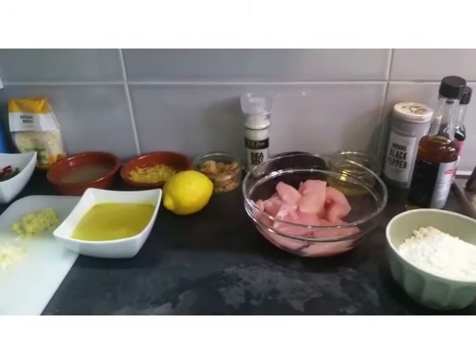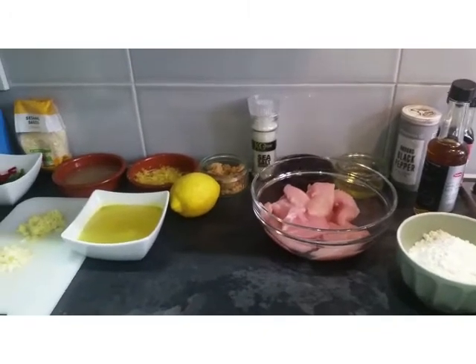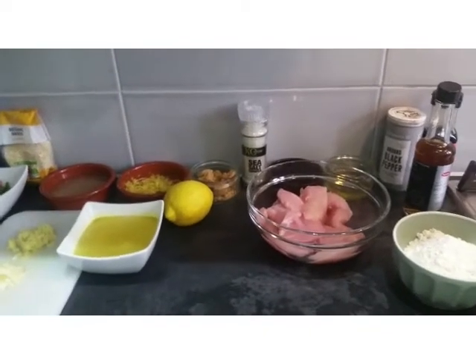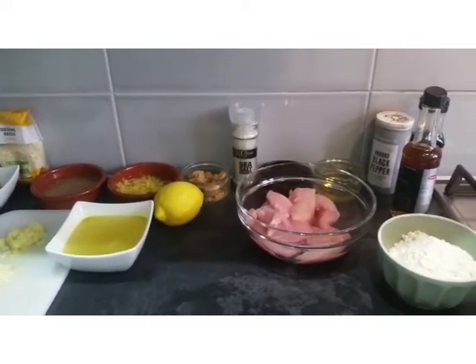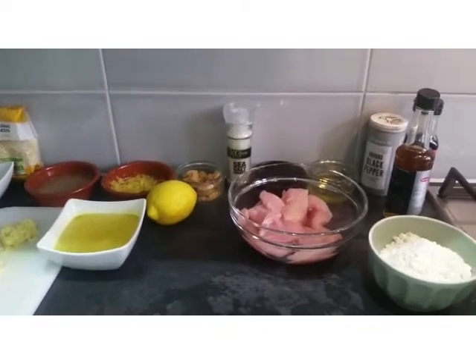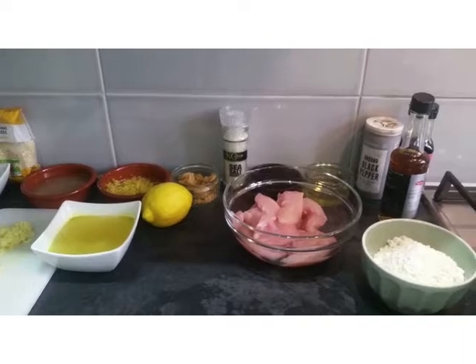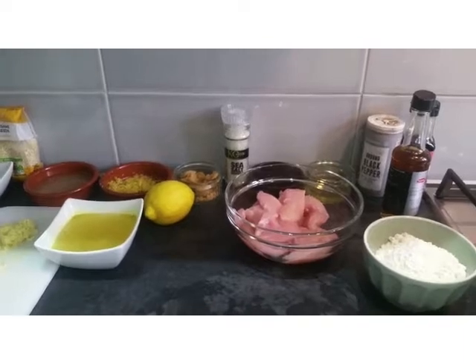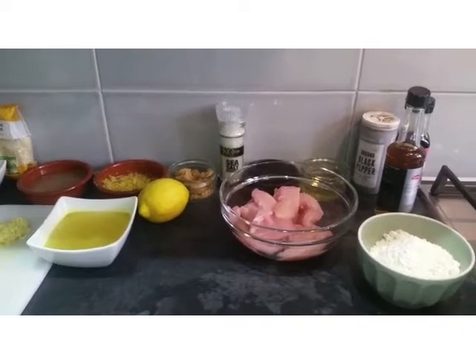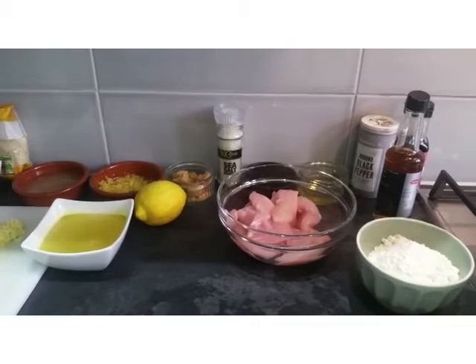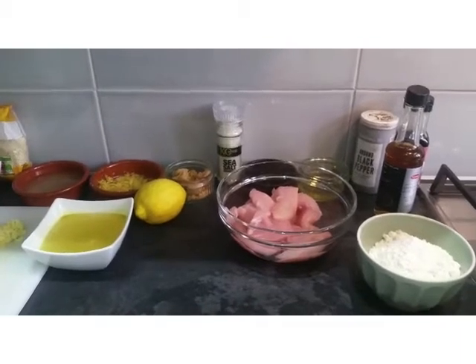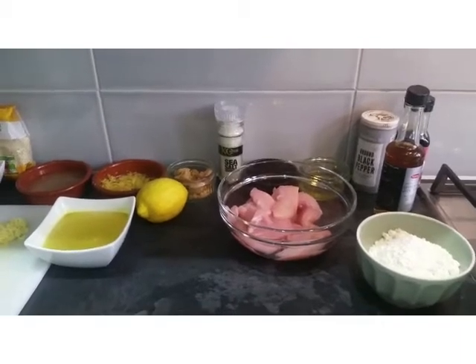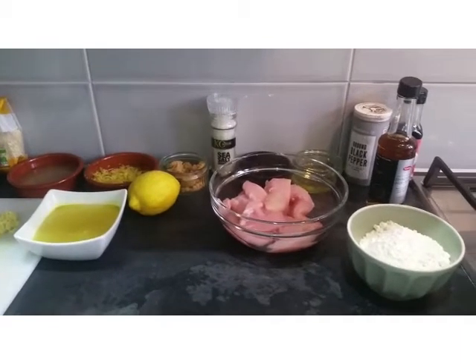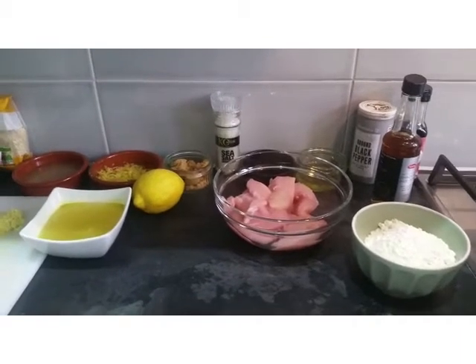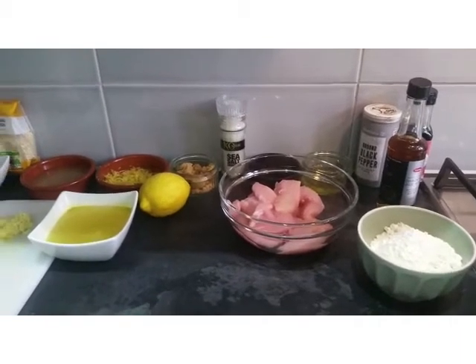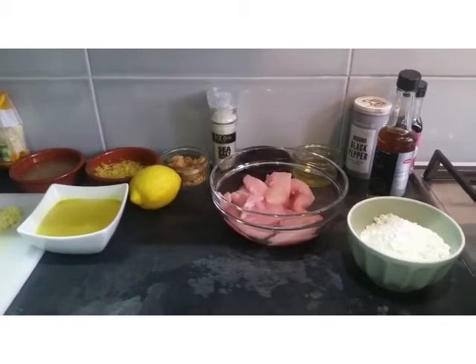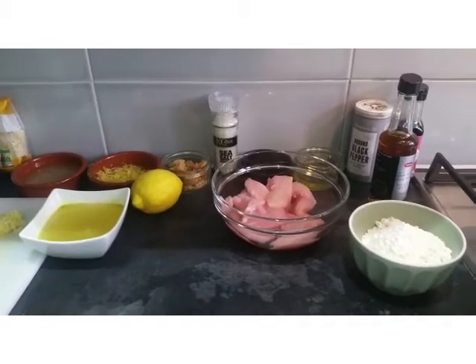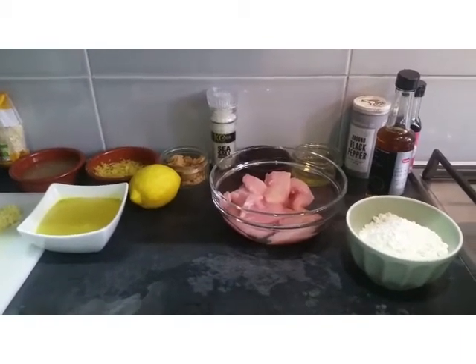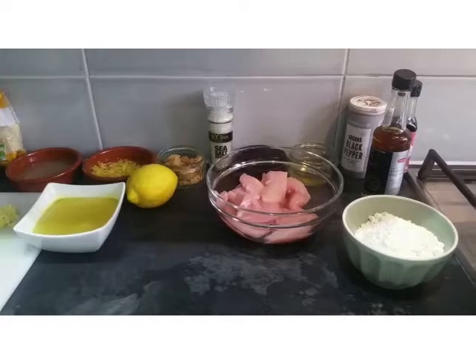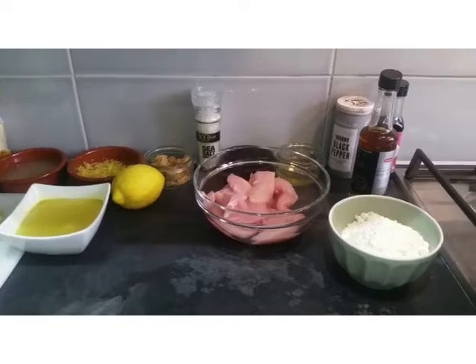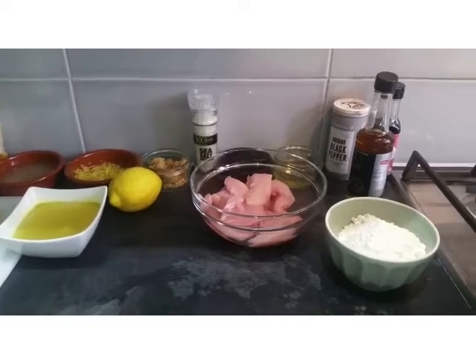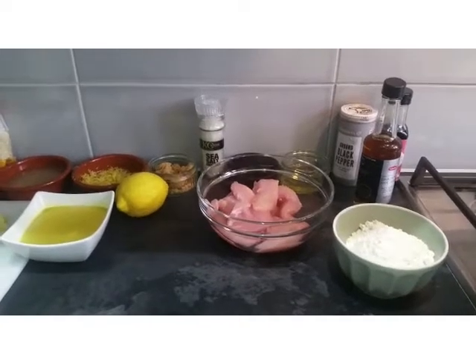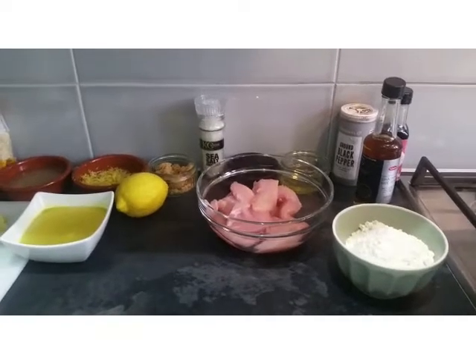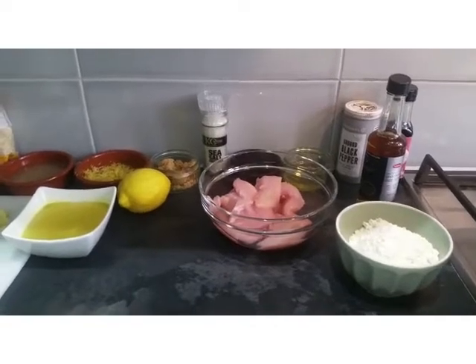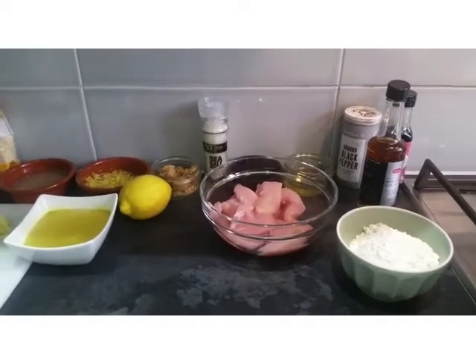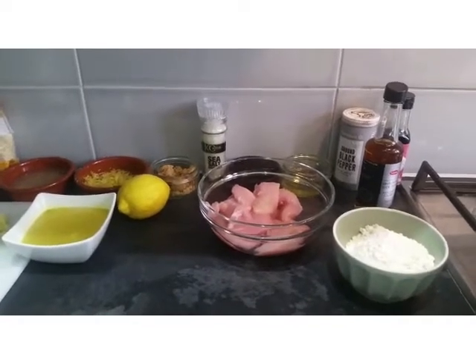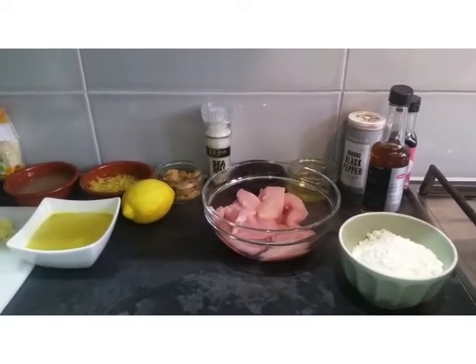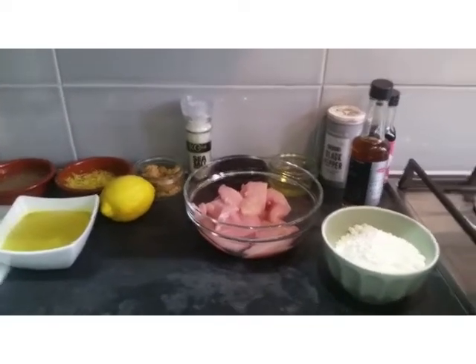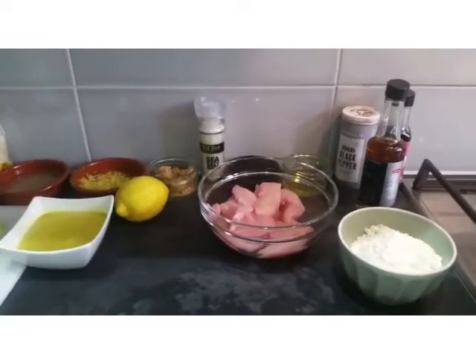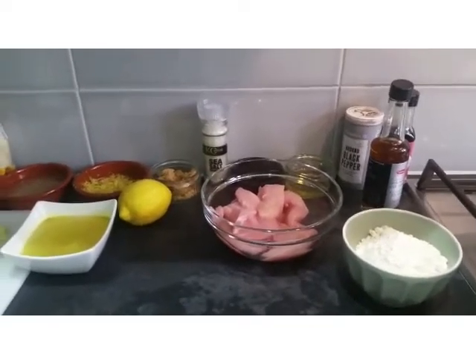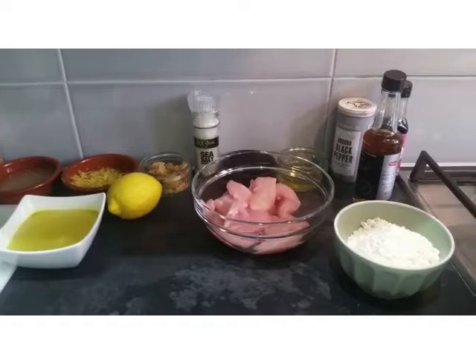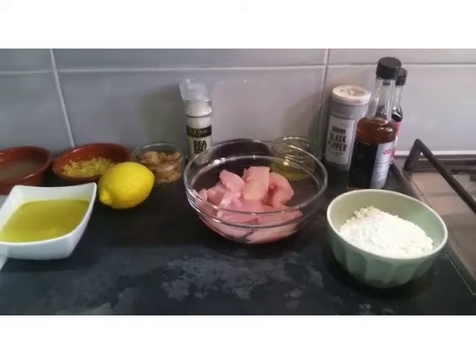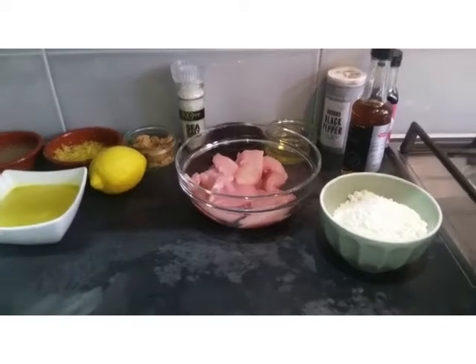Today I'm going to be making some lemon chicken. It's a really quick and easy meal. The most important thing for you to do is to get prepping — that means get all of your ingredients ready before you start.